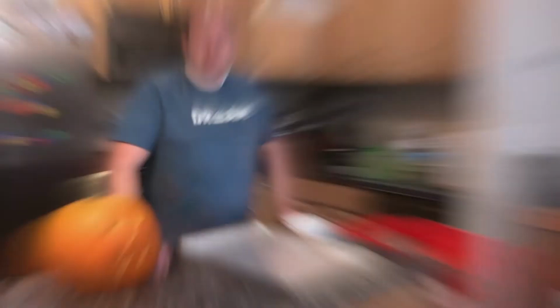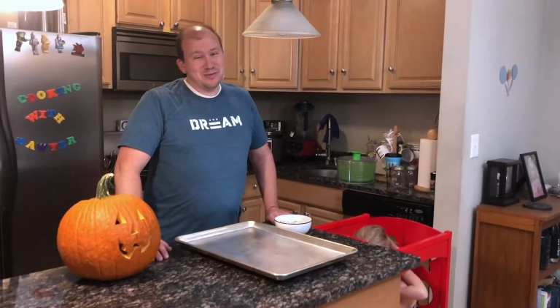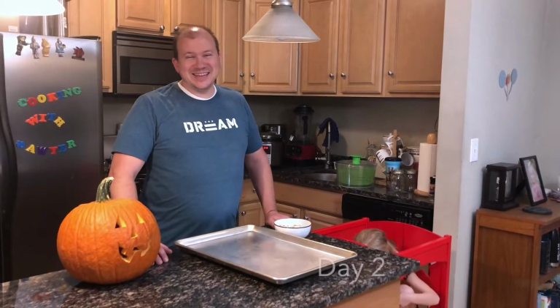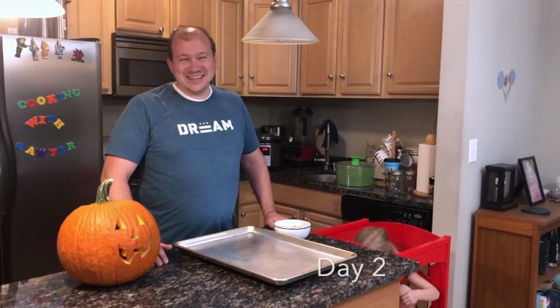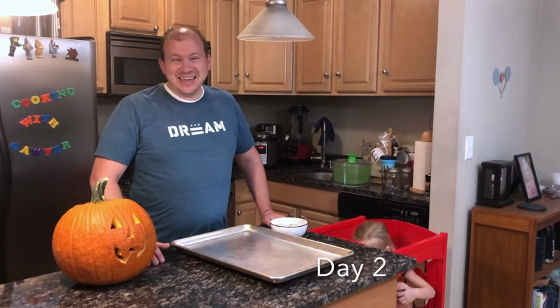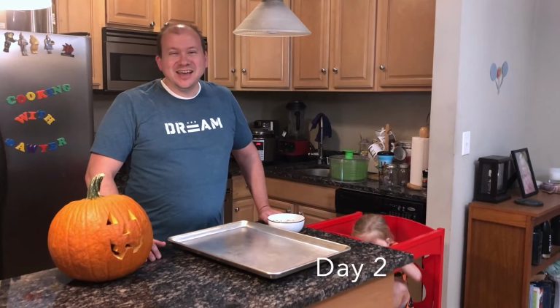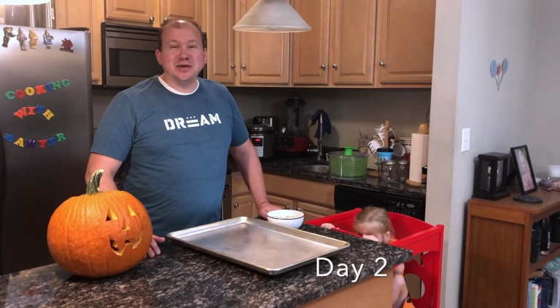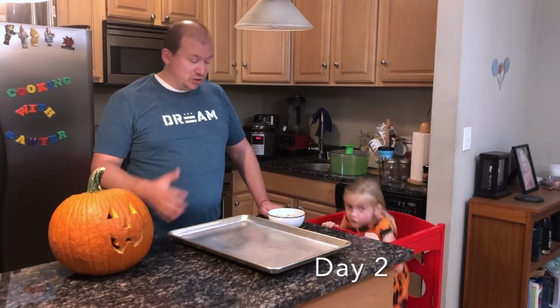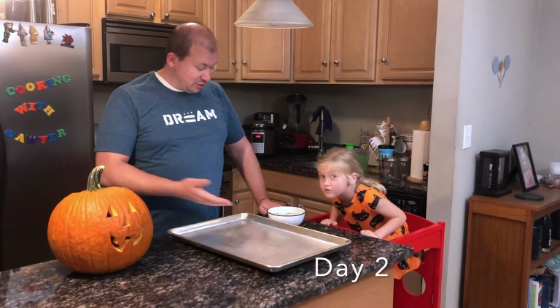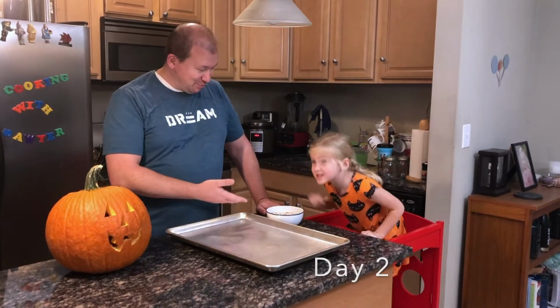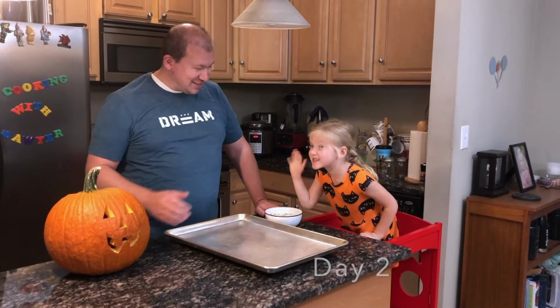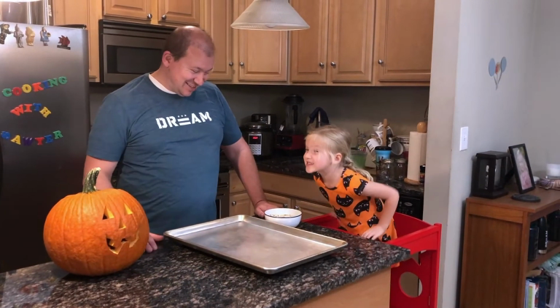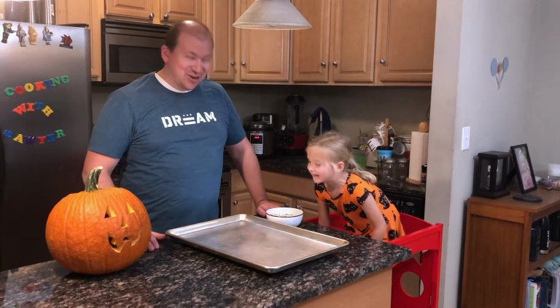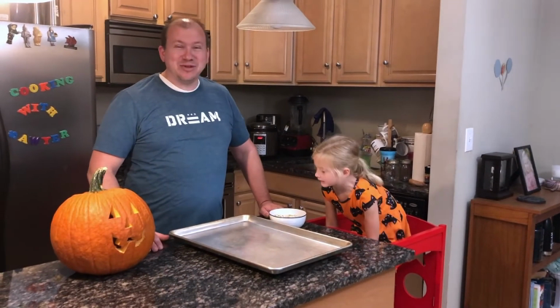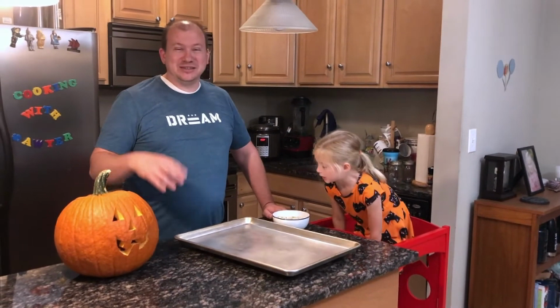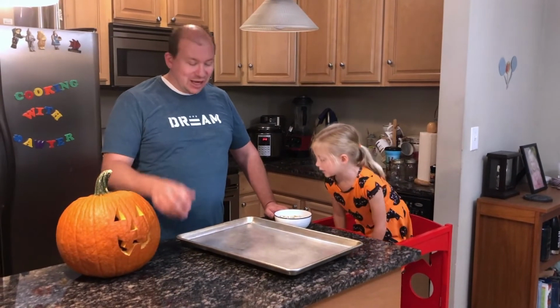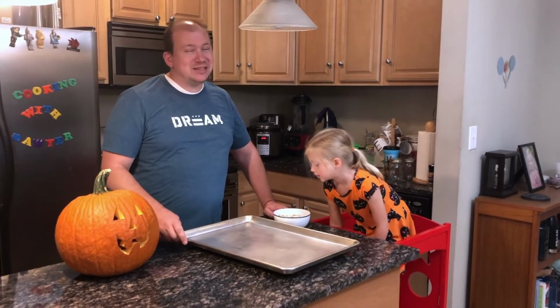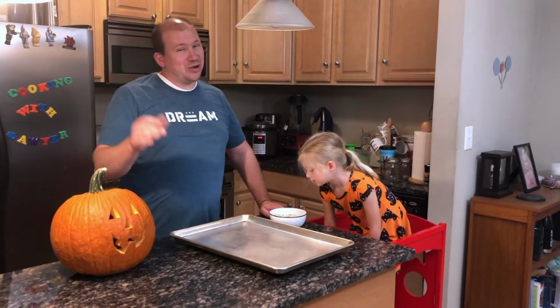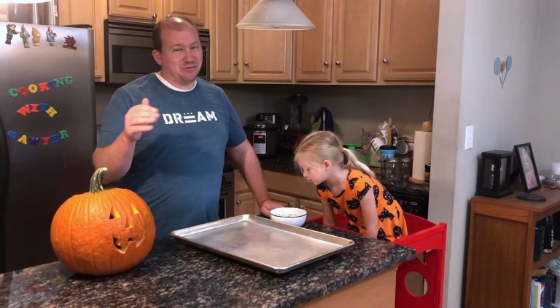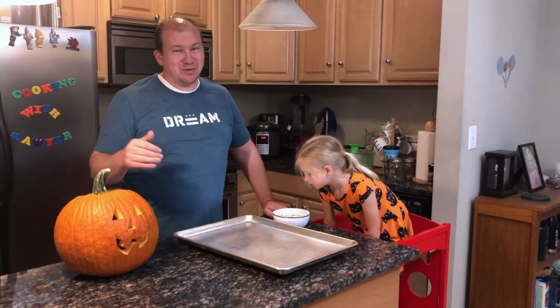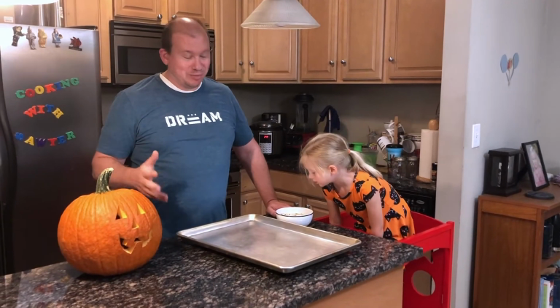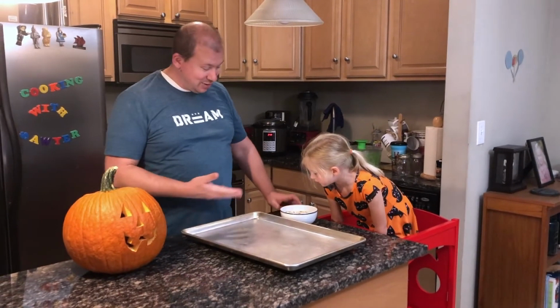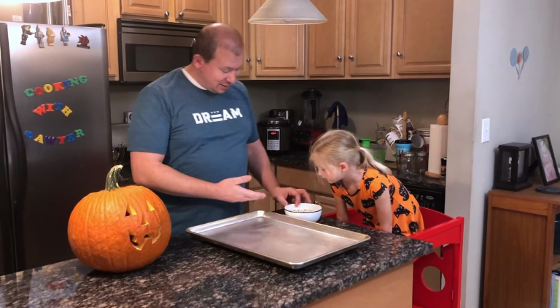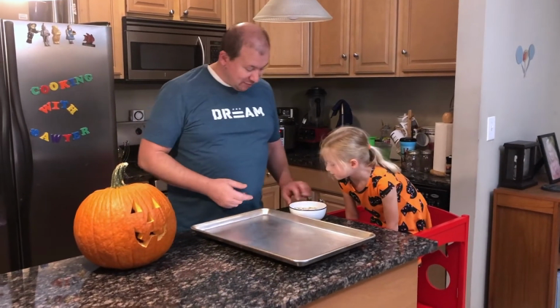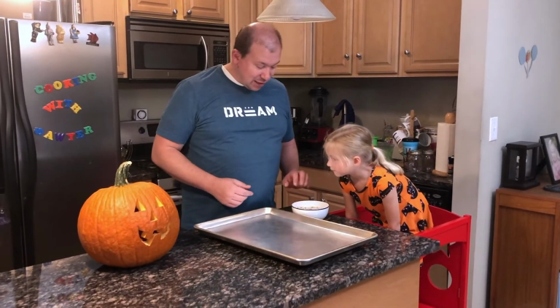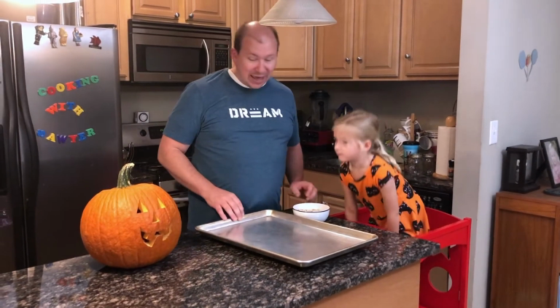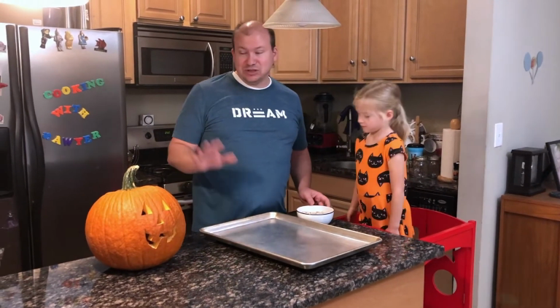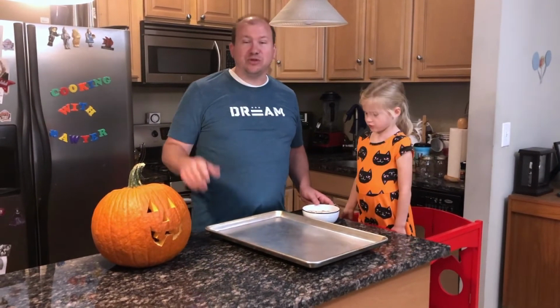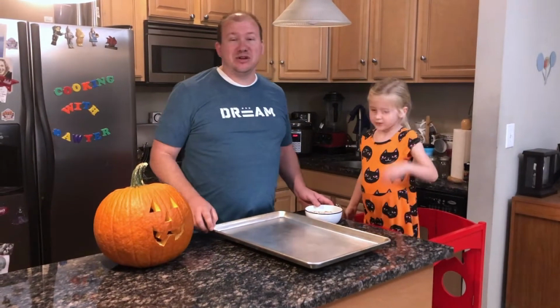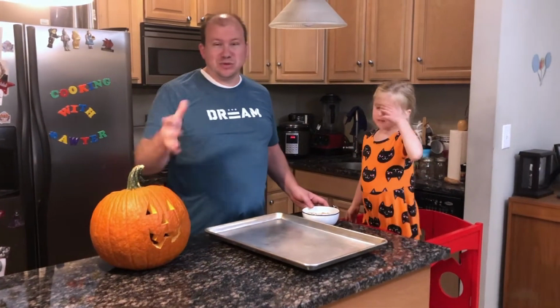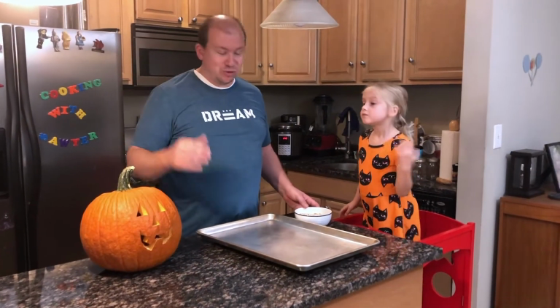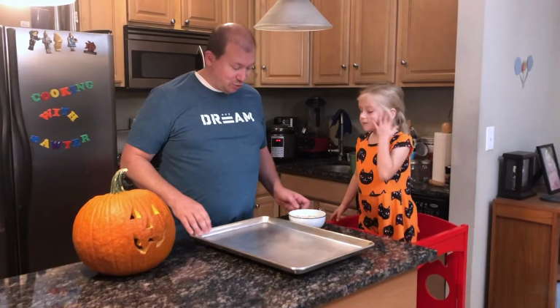Welcome back. It's the next day. Our pumpkin seeds did dry. We had to do the kind of painstaking process of peeling them off the paper towel. Now we have about a cup and a half, which is more than the recipe calls for, but we'll prorate accordingly.